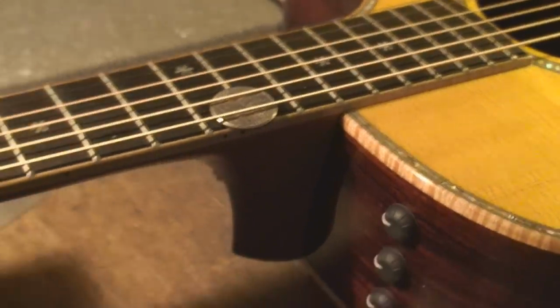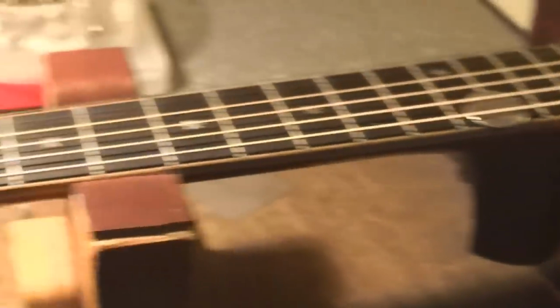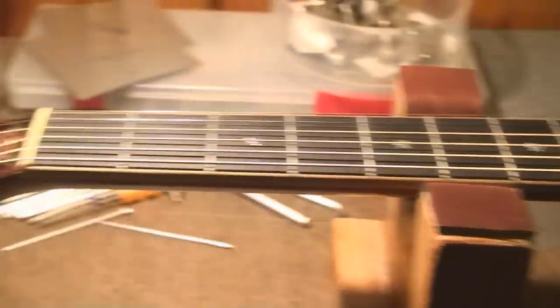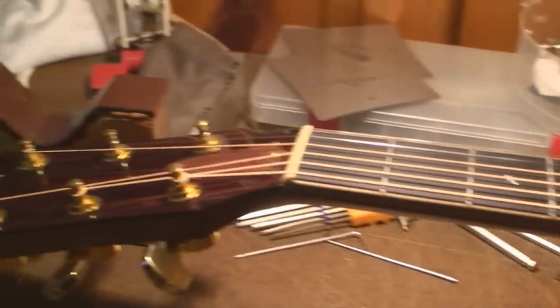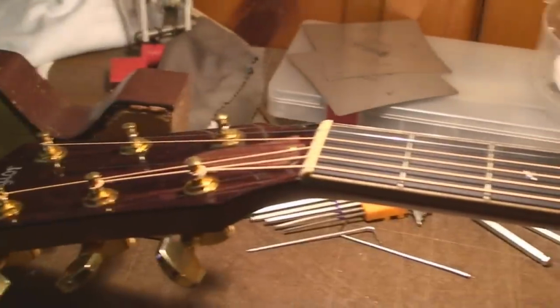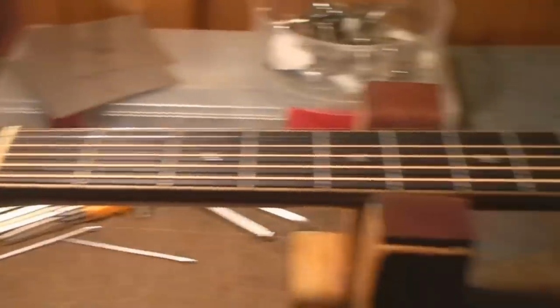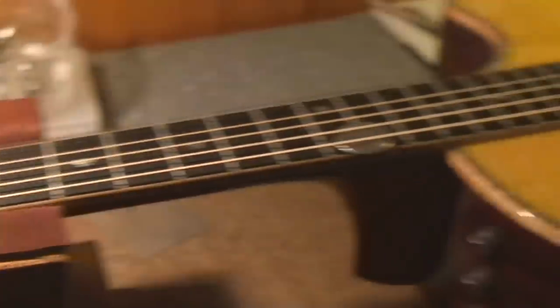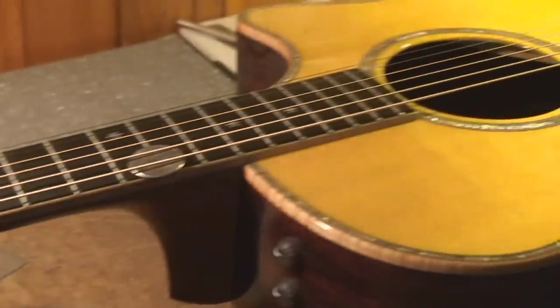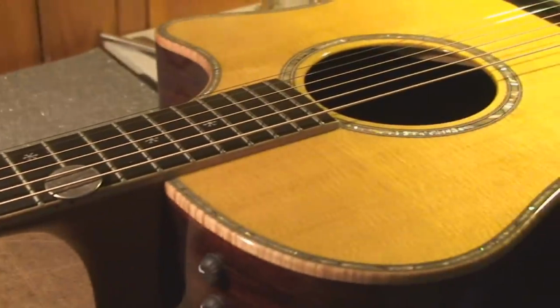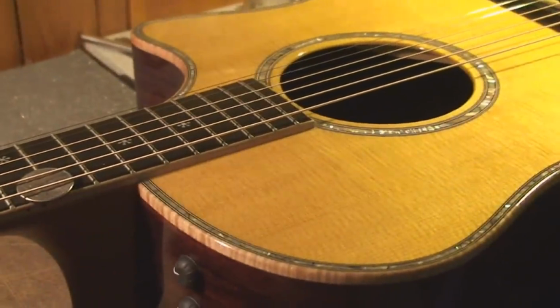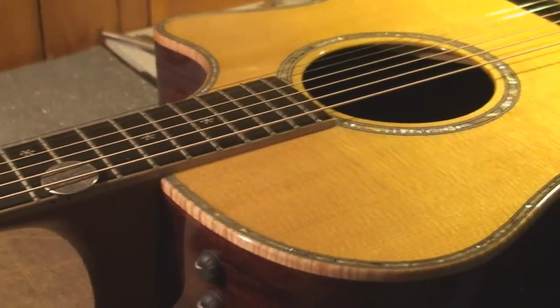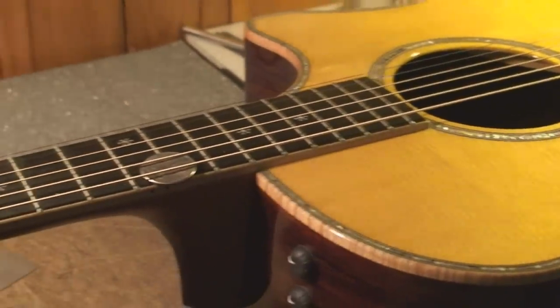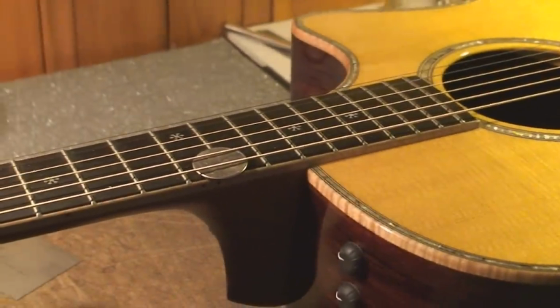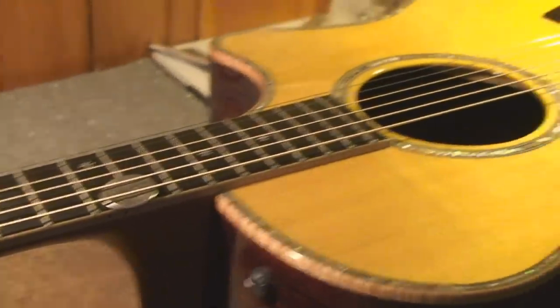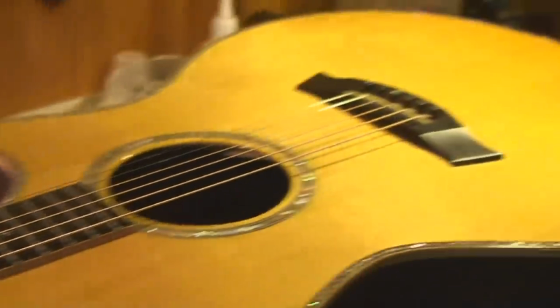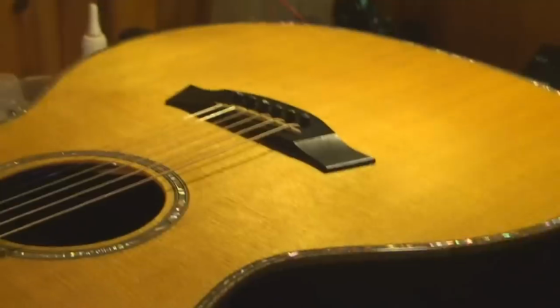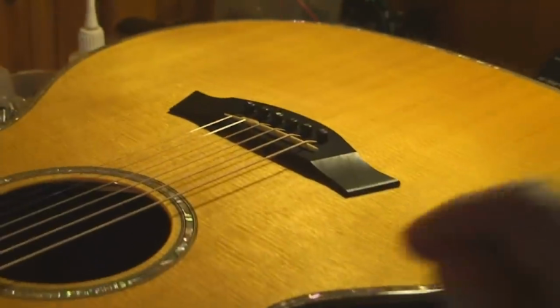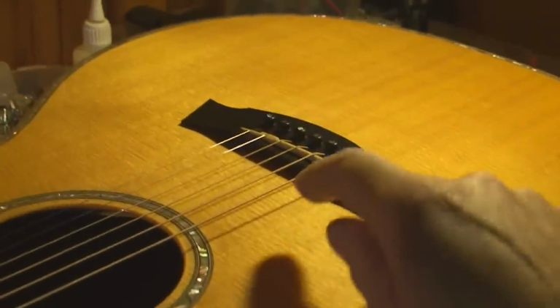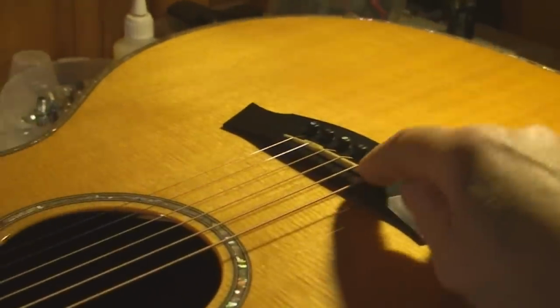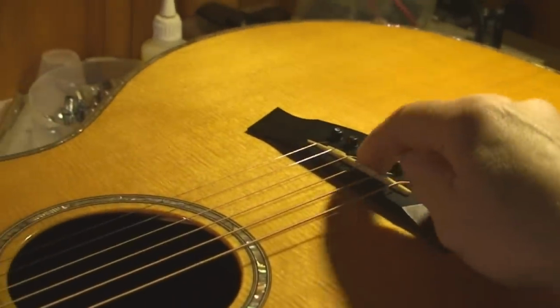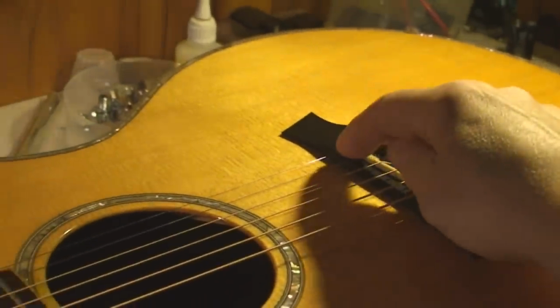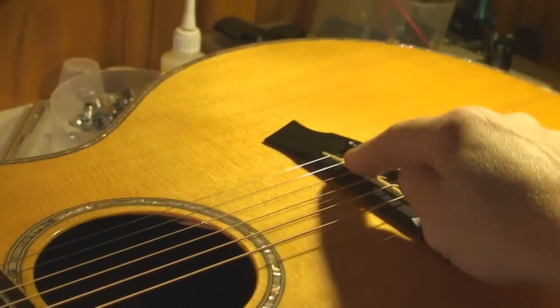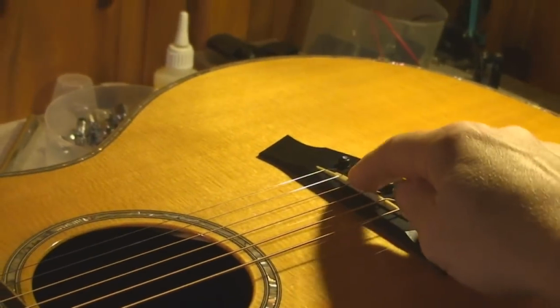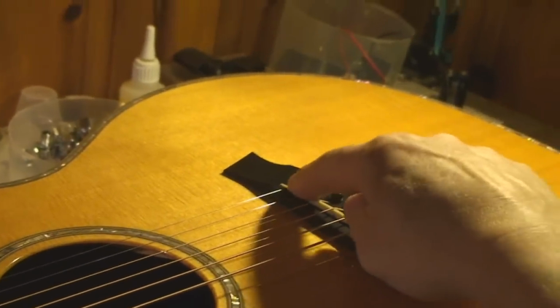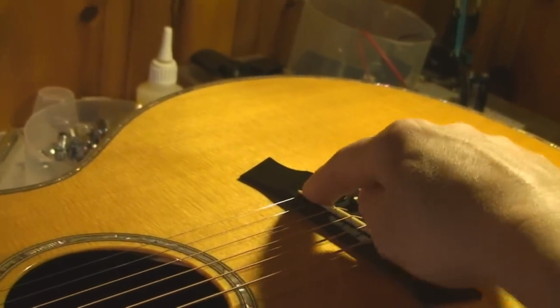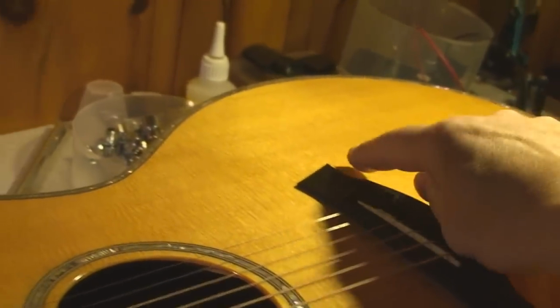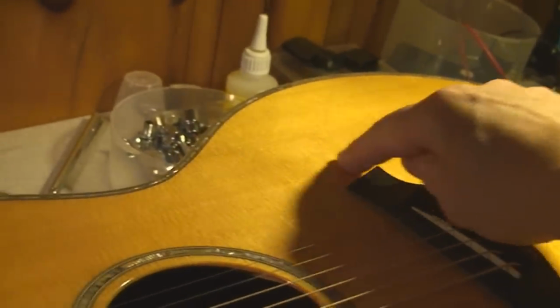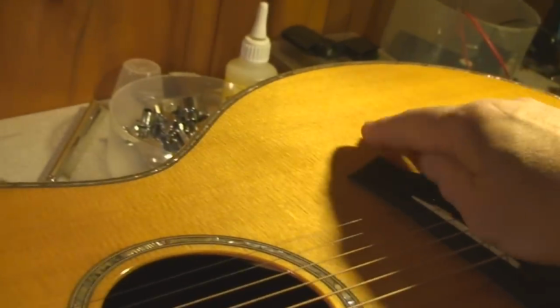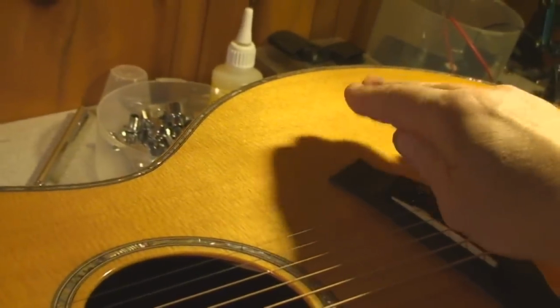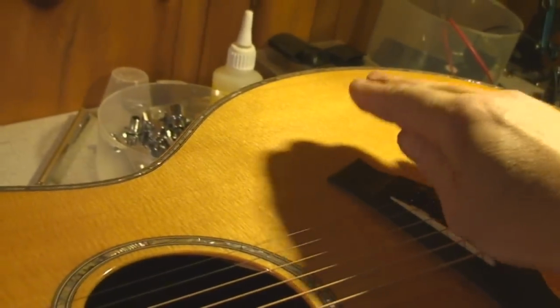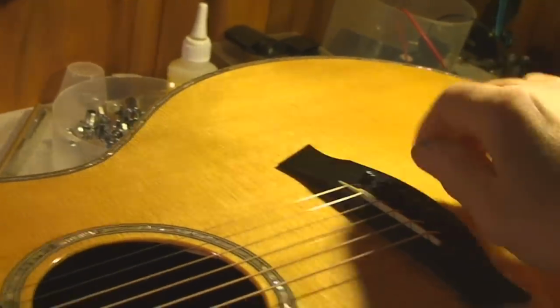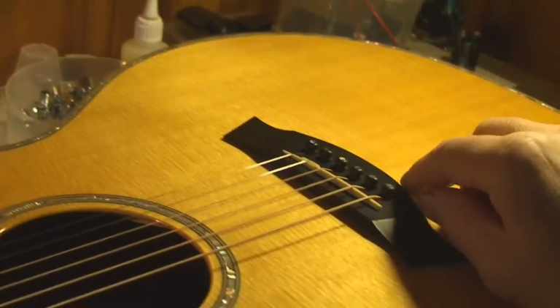The neck's twisted on this — it's got a bit of a warp. Maybe I can straighten it out and the action will come down a bit. The bridge saddle has already been shaved, especially on the treble side where there's this big deflection.